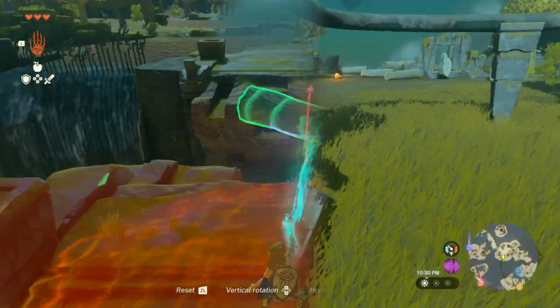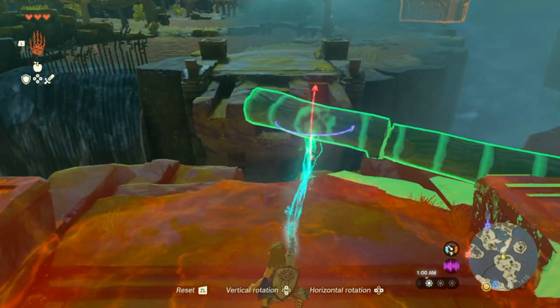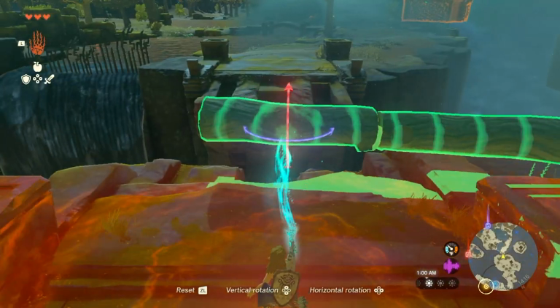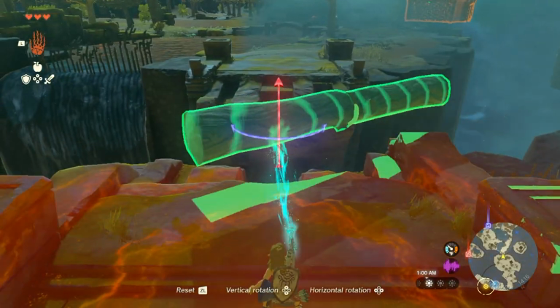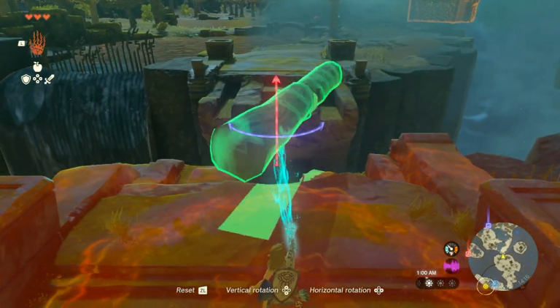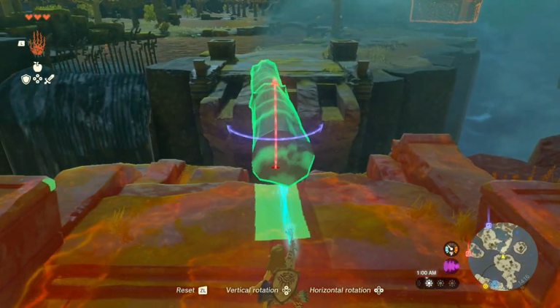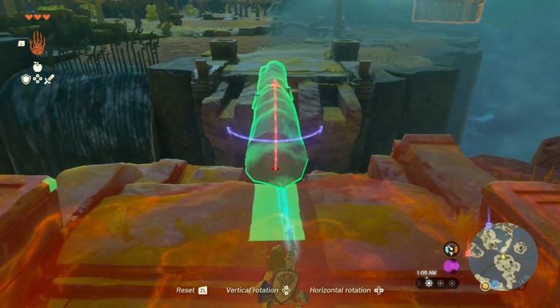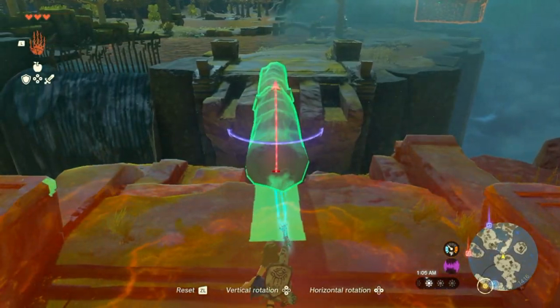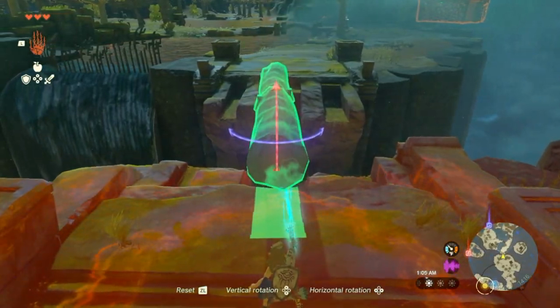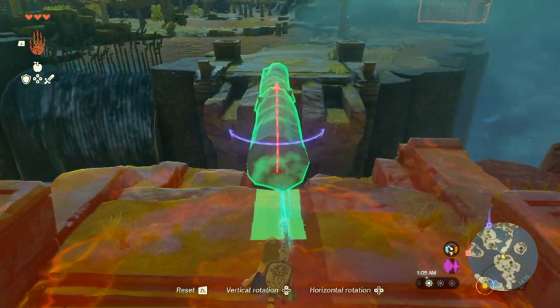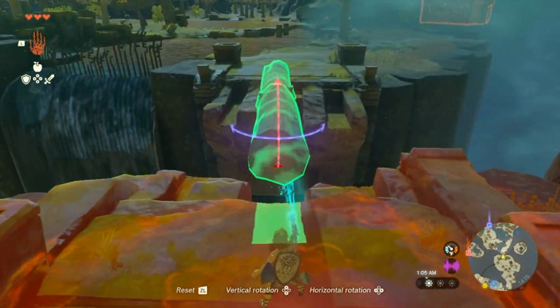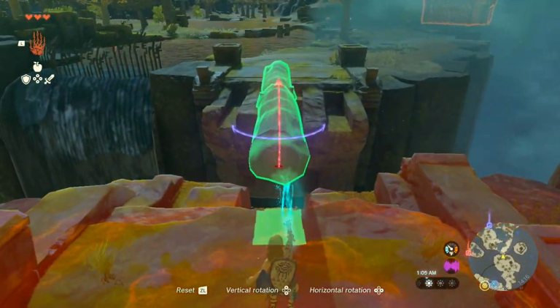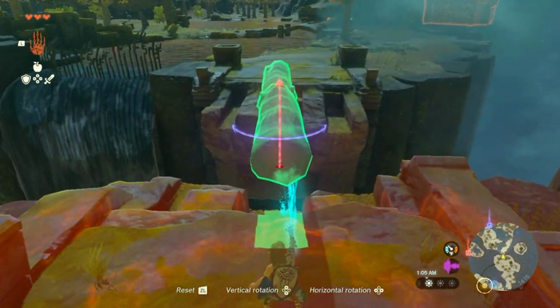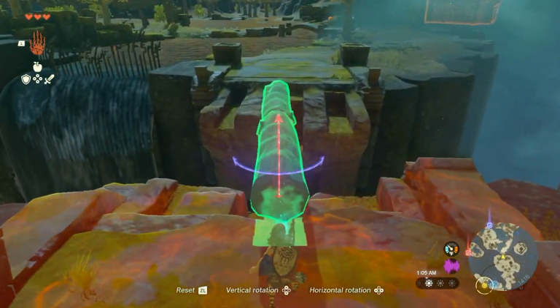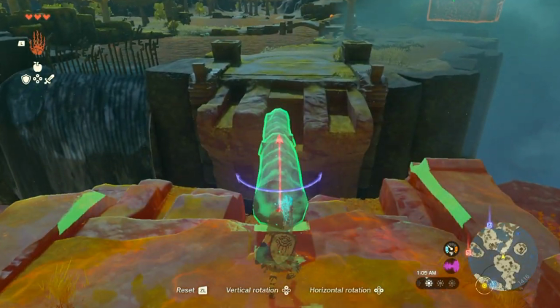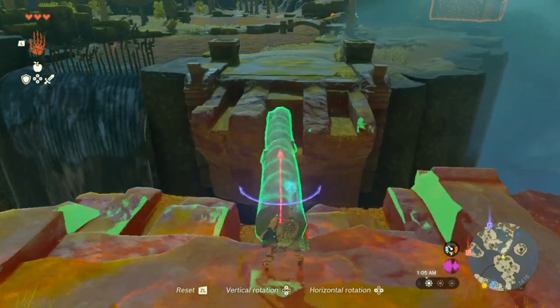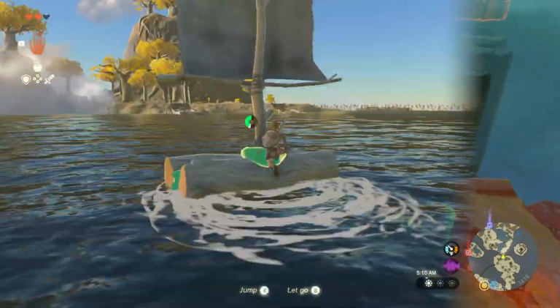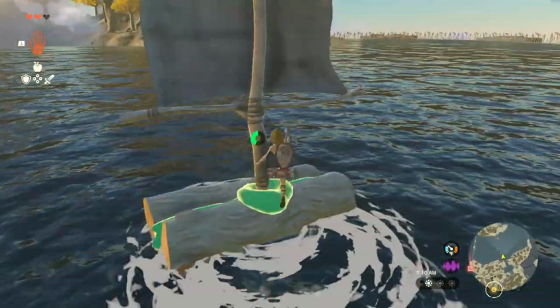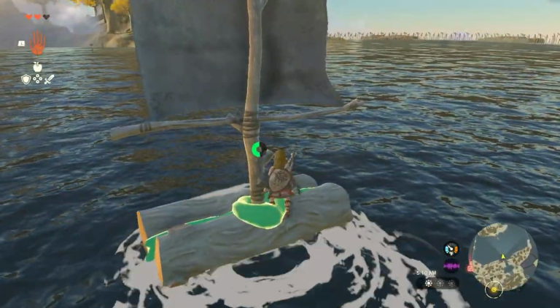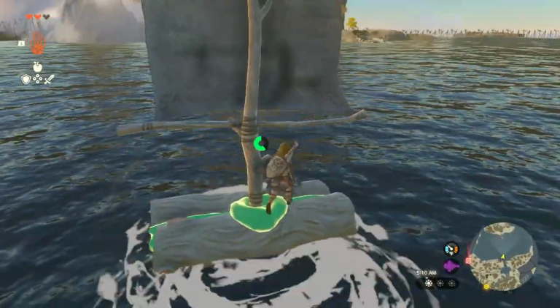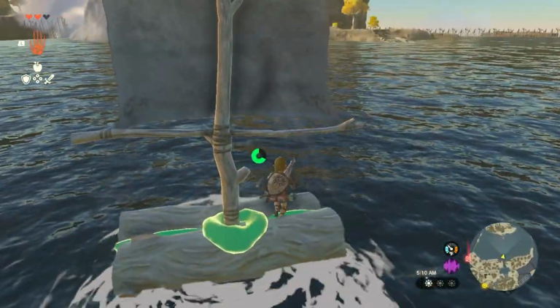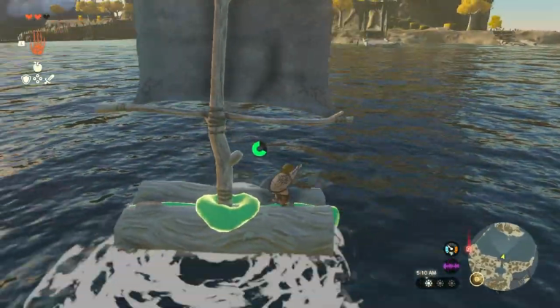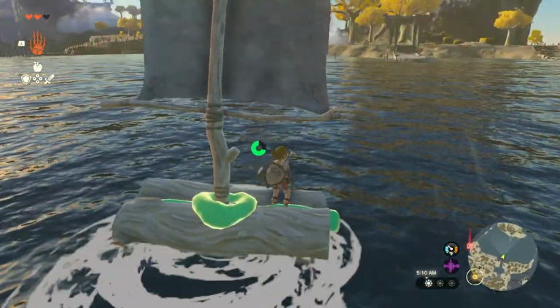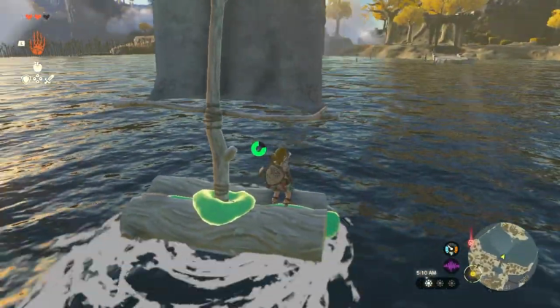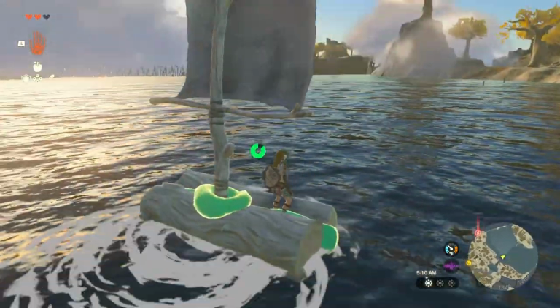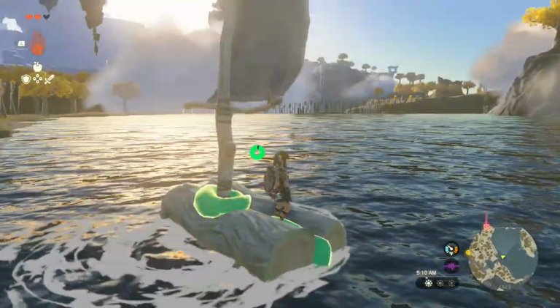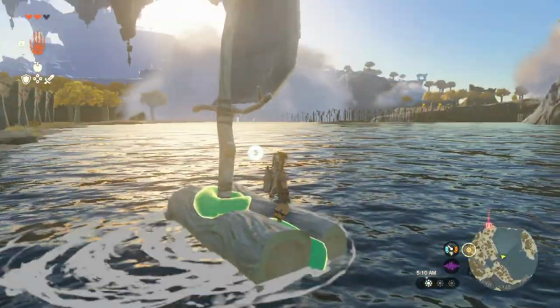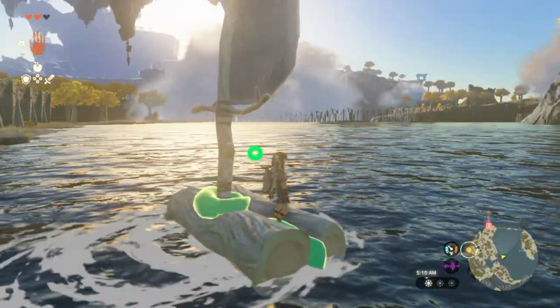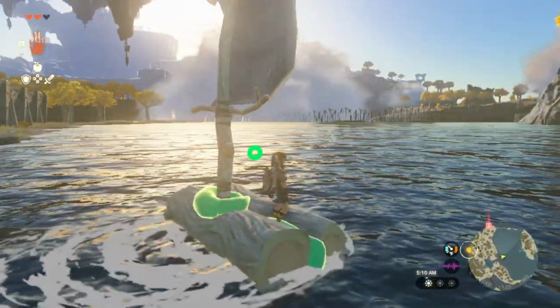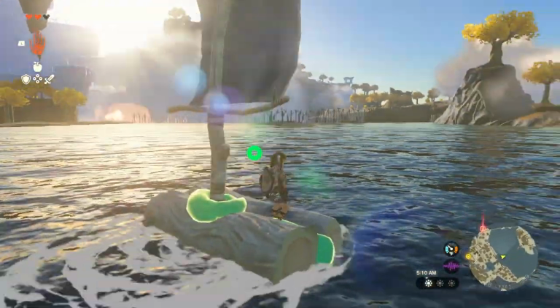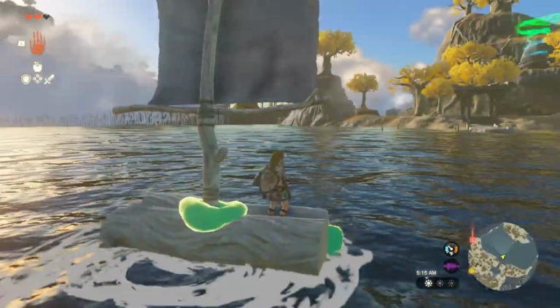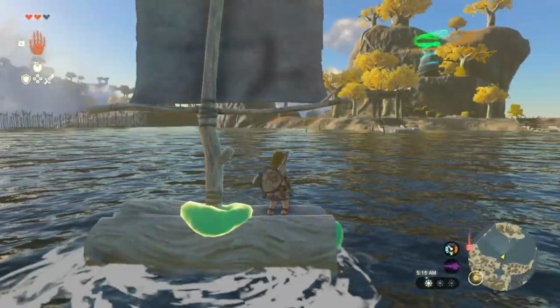After getting to the other side, you'll want to use Ultrahand to combine two logs together to get past the bridge. Now you're going to want to make a sailboat with Ultrahand like this.